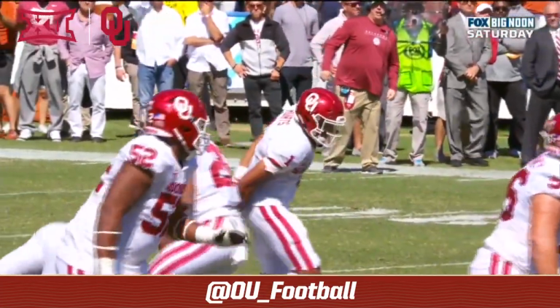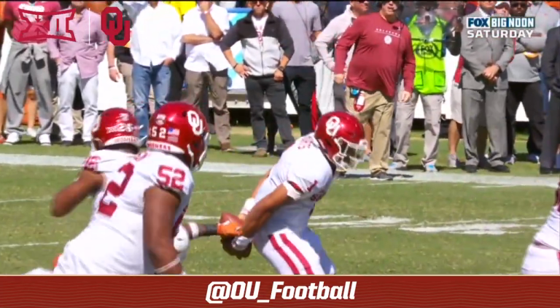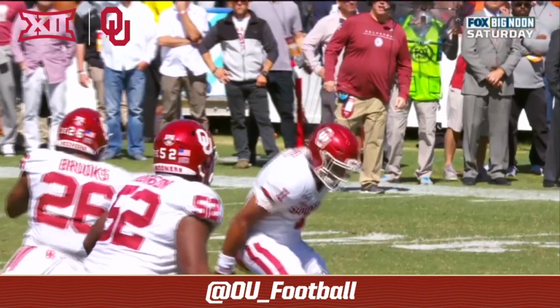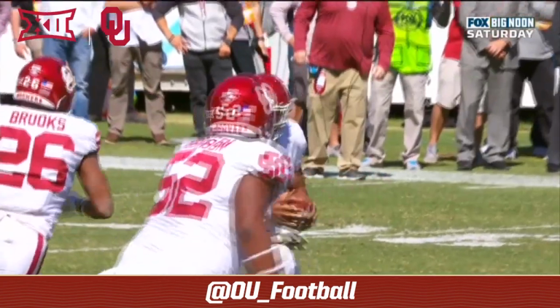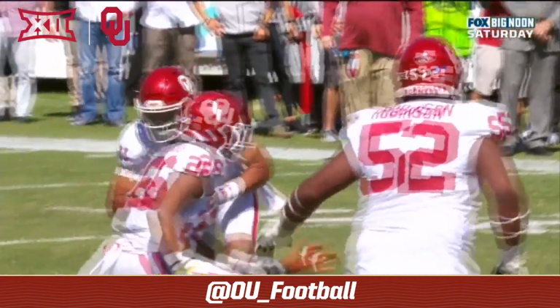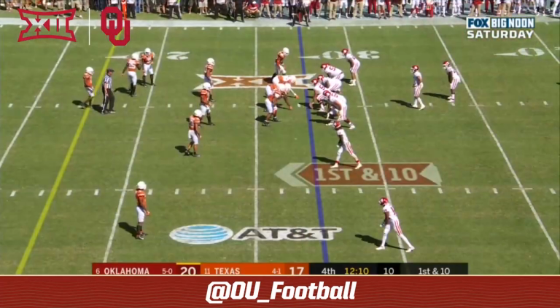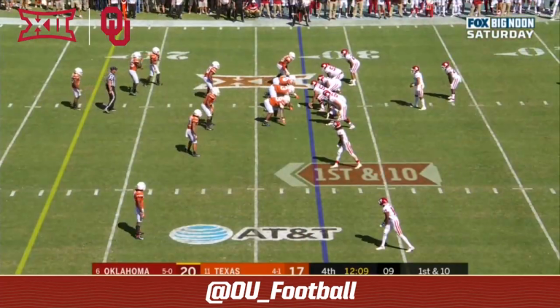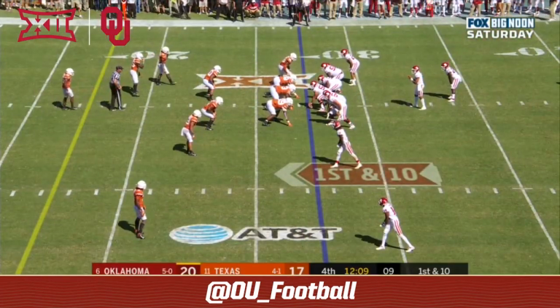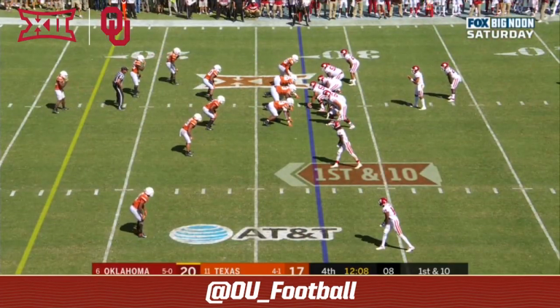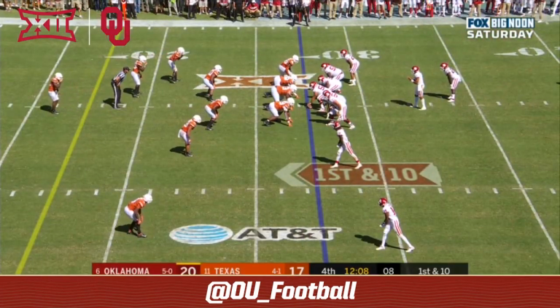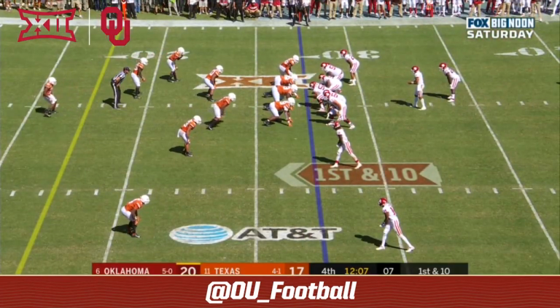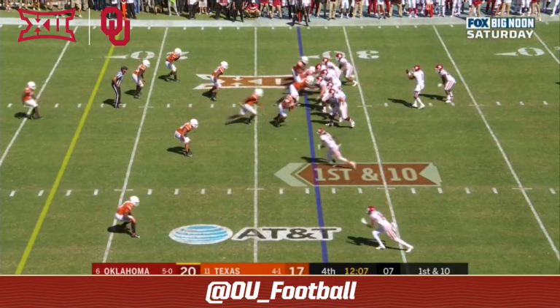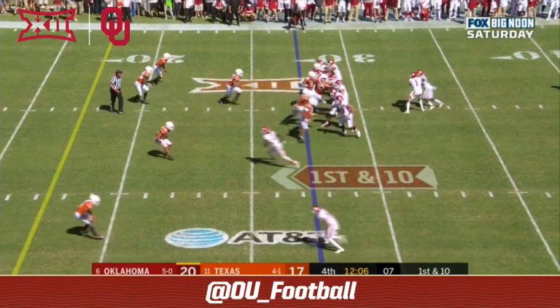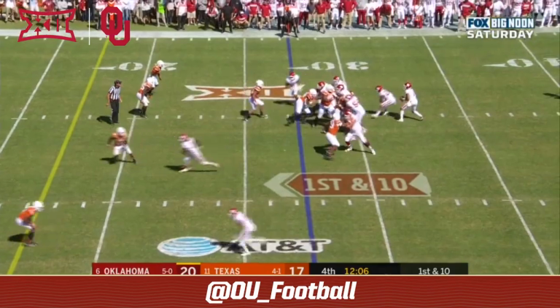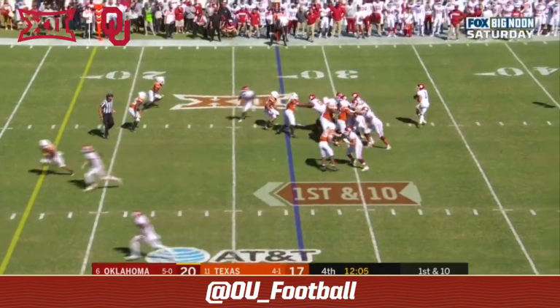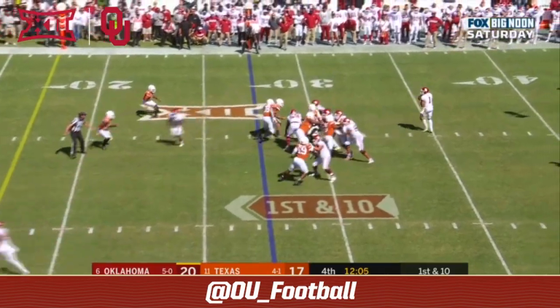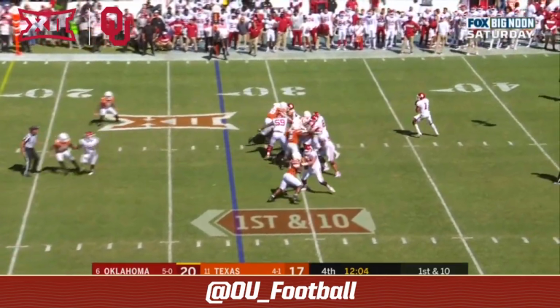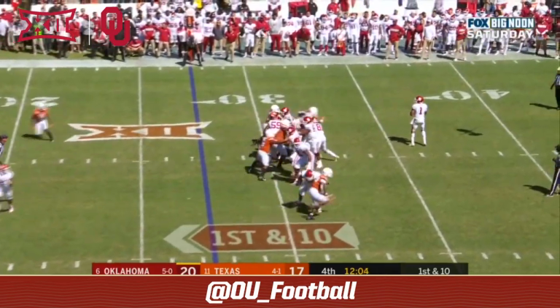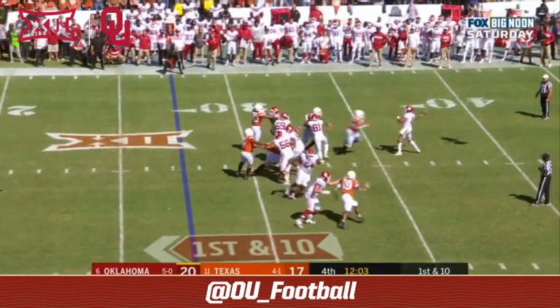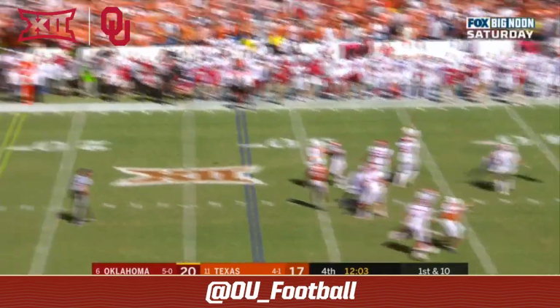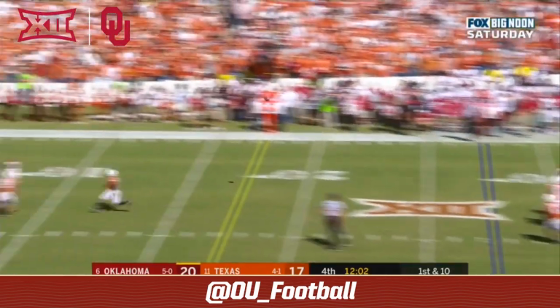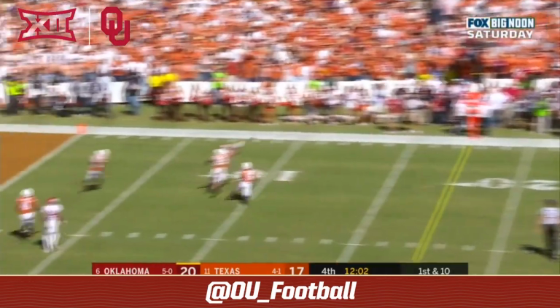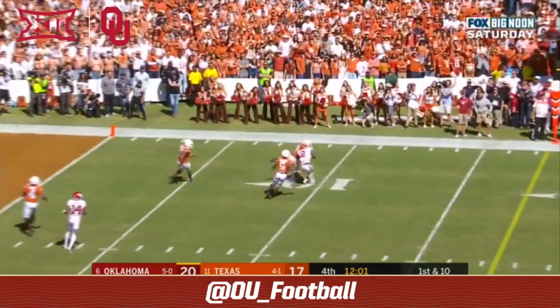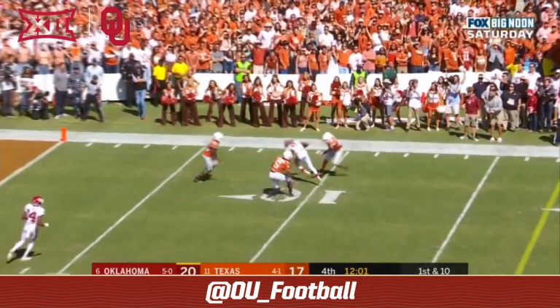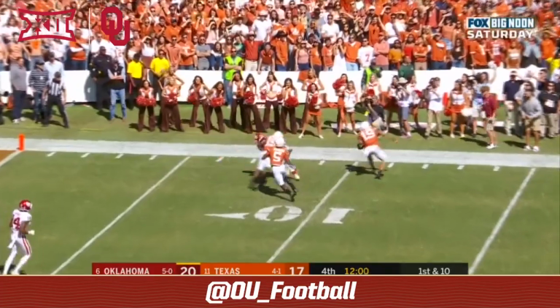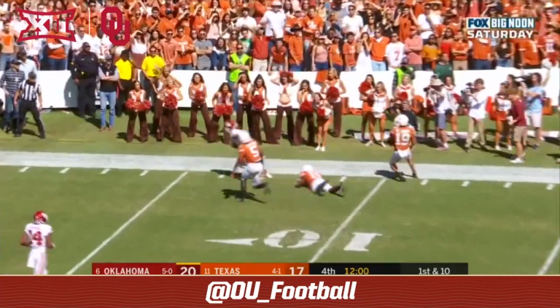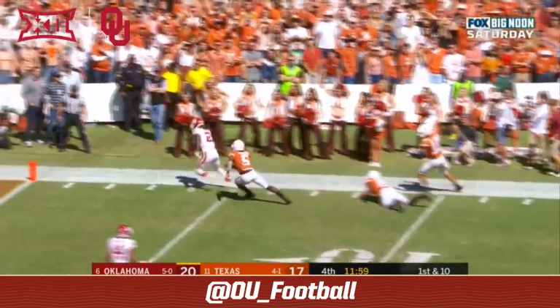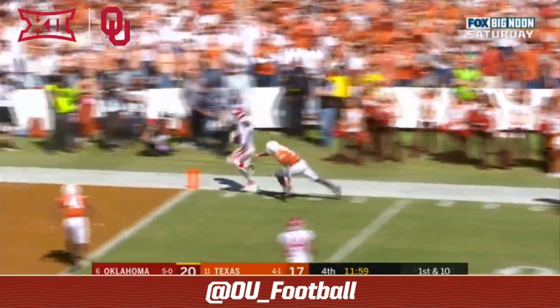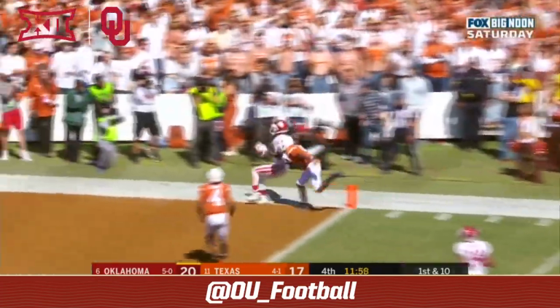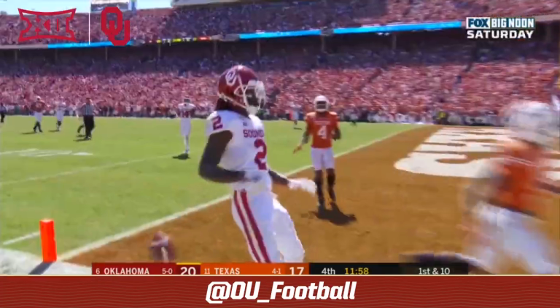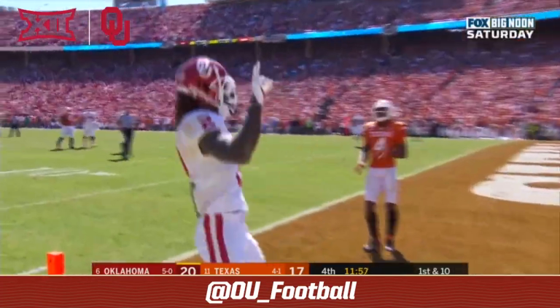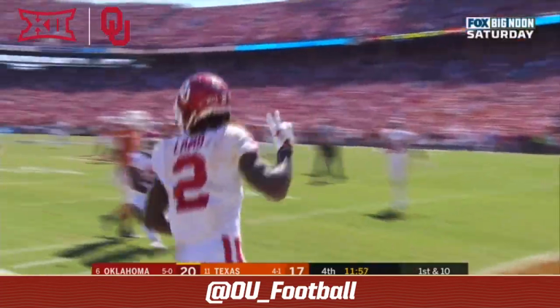That is remarkable — that is for Jalen to see and execute on the field. First and 10 at the 27. Hurts throws off his back foot again — CD Lamb. Touchdown OU!